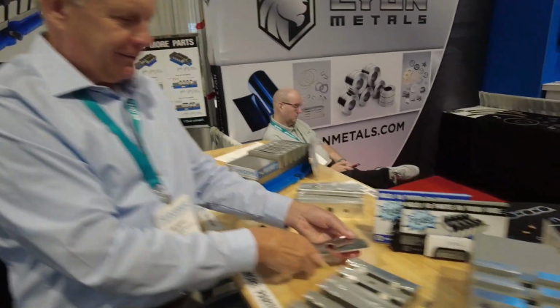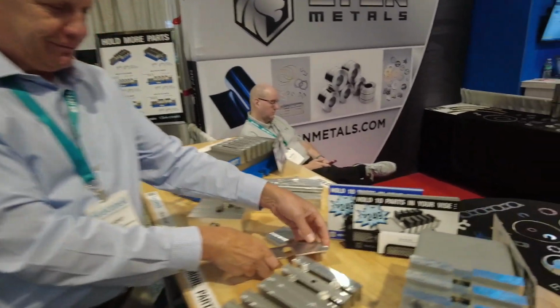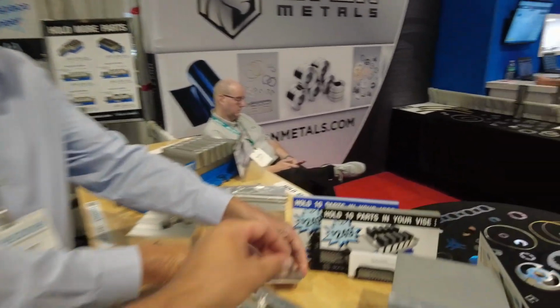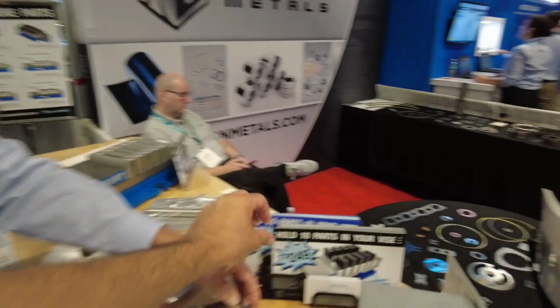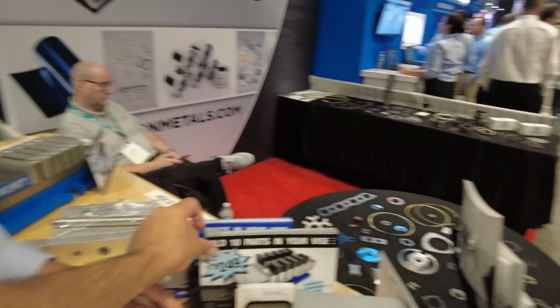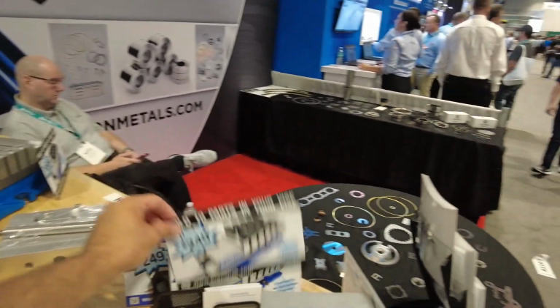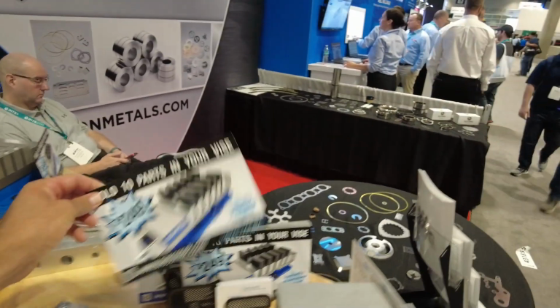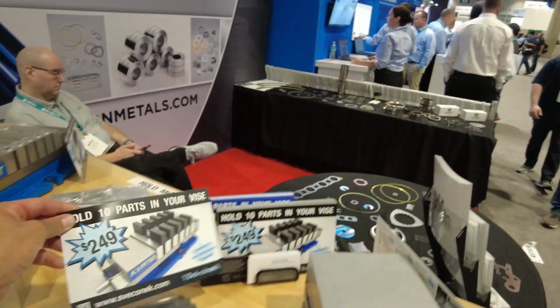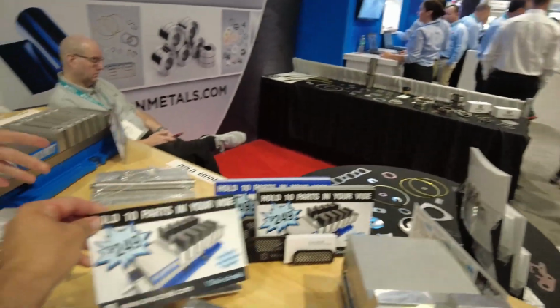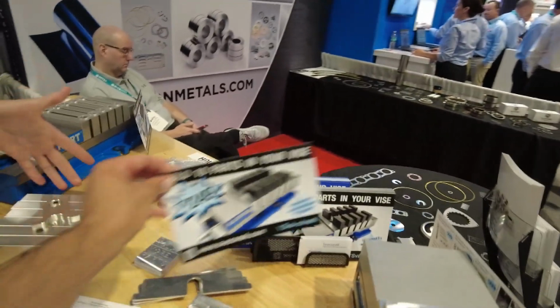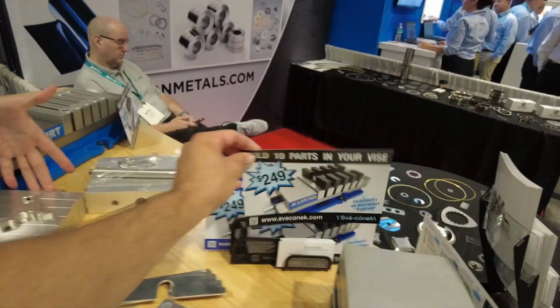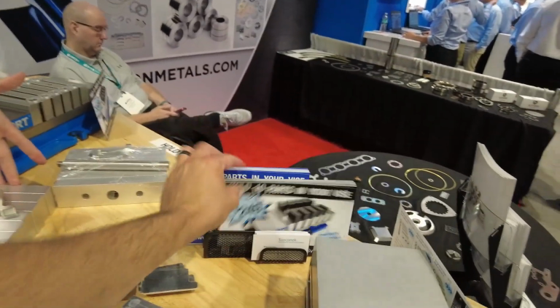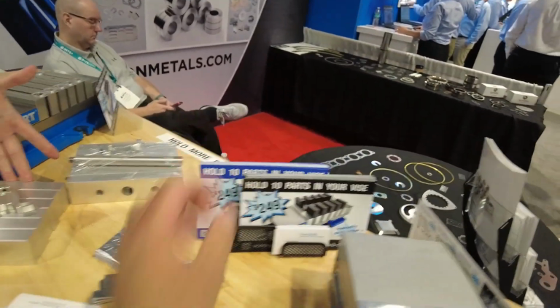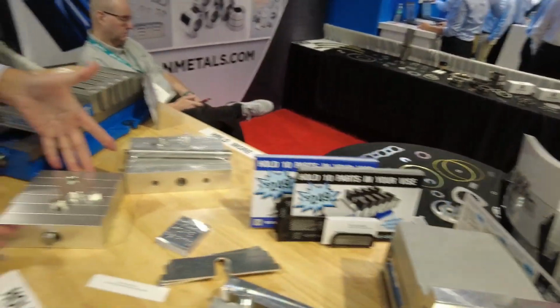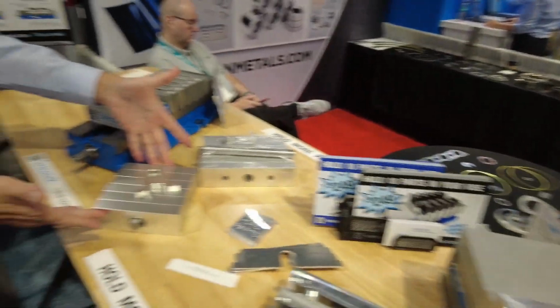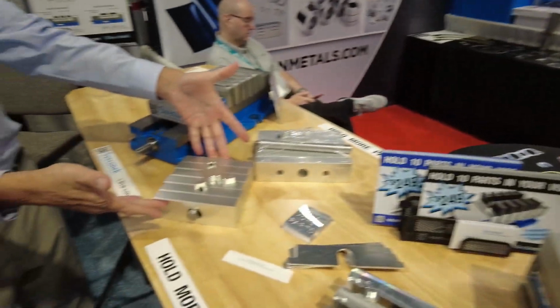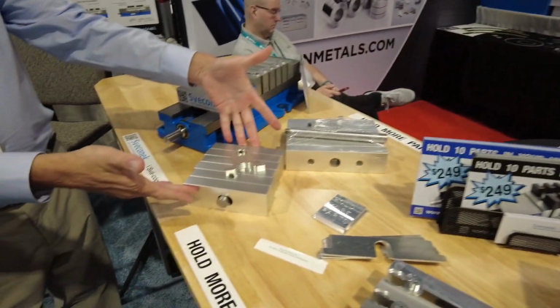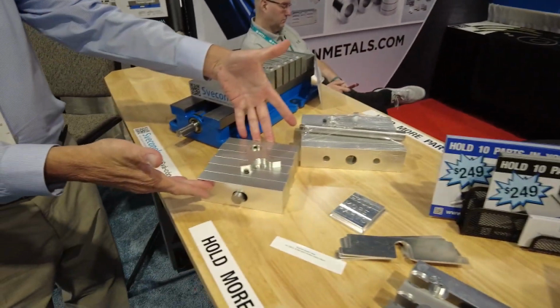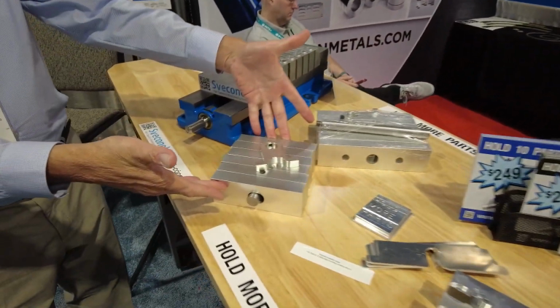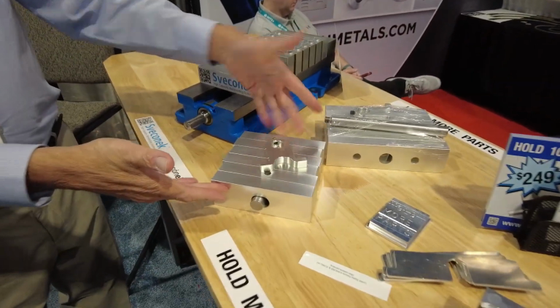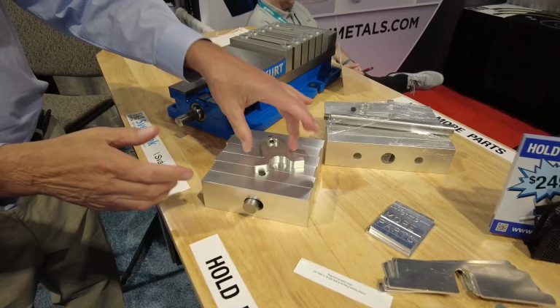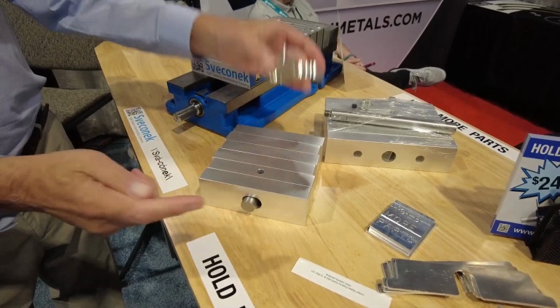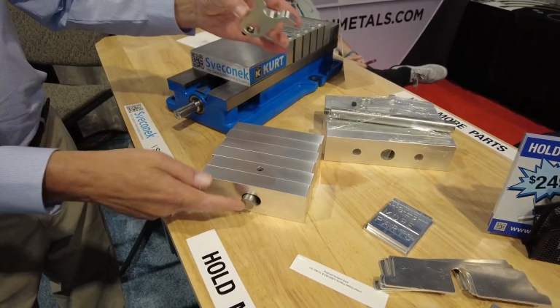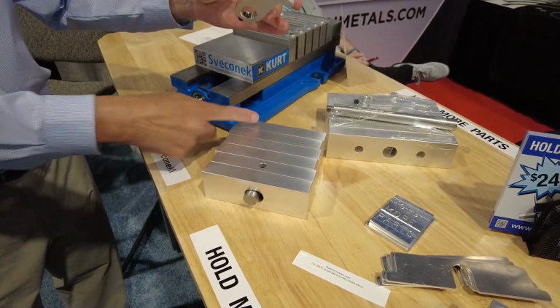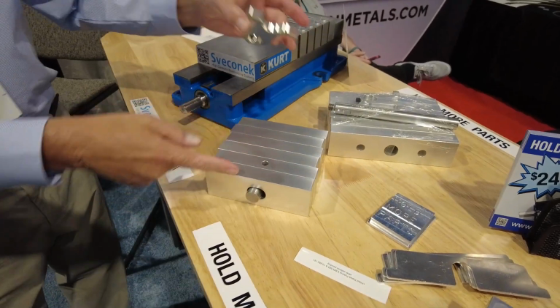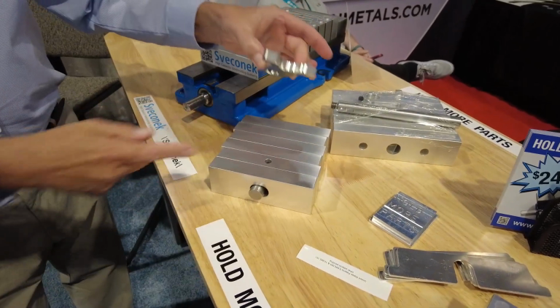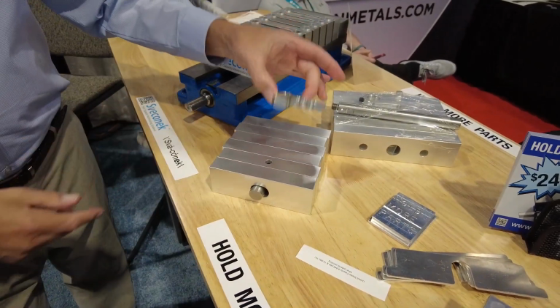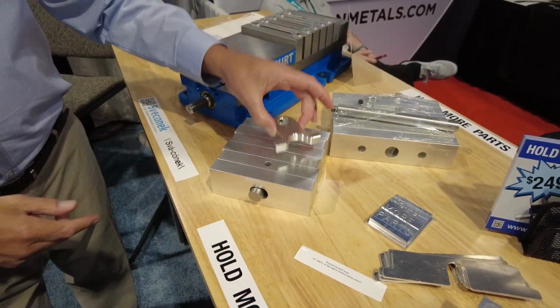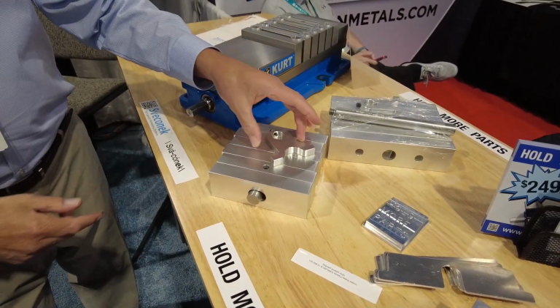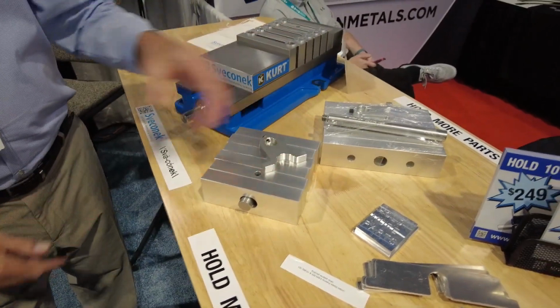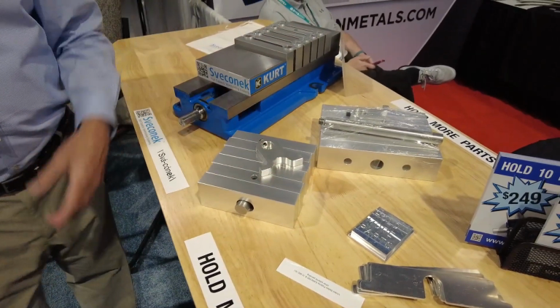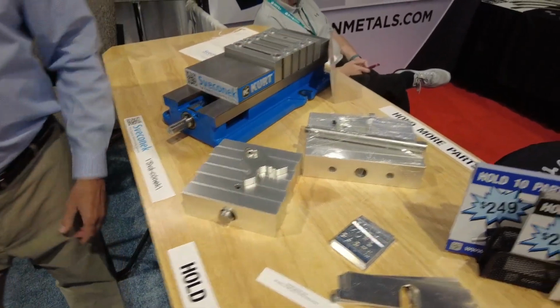This whole setup is $249 — that includes the bracket, the shaft, and six plates. It's beautiful.